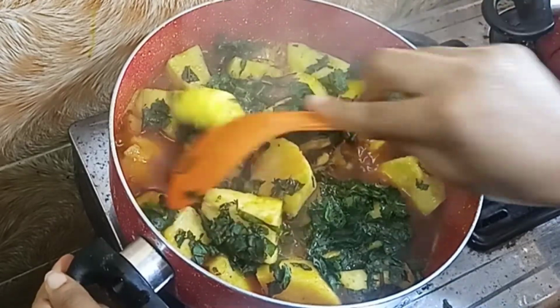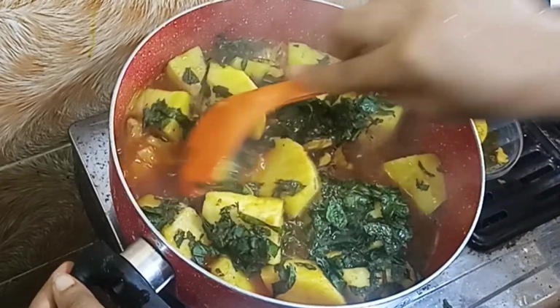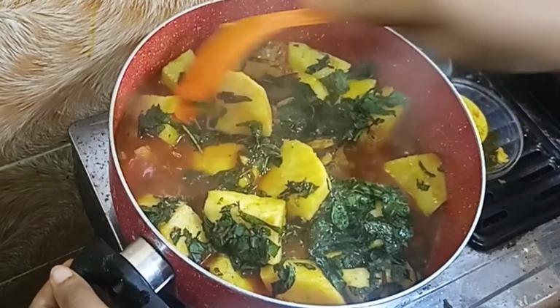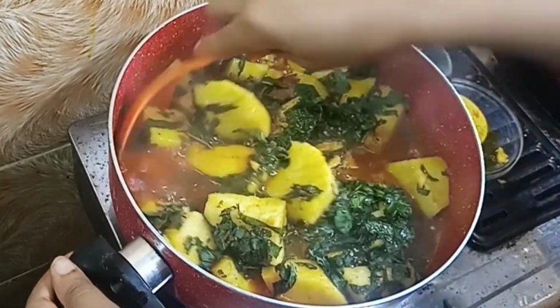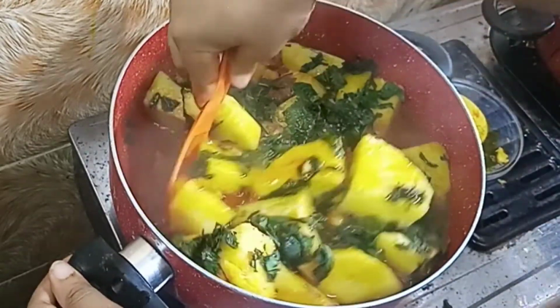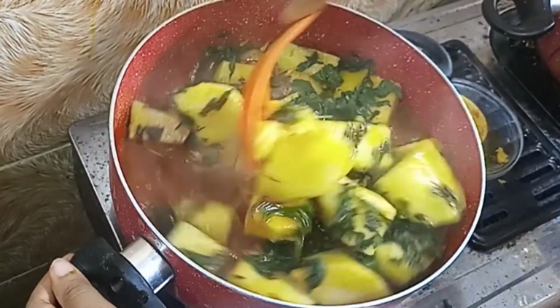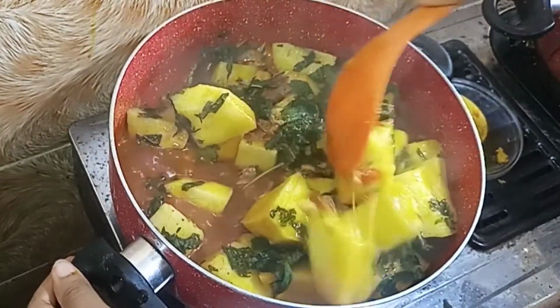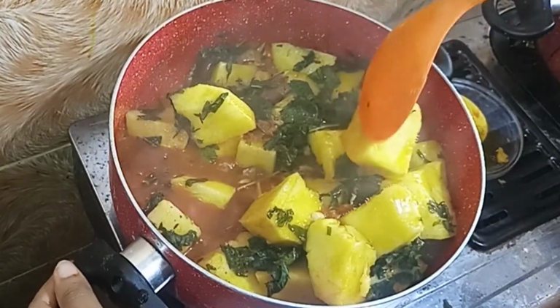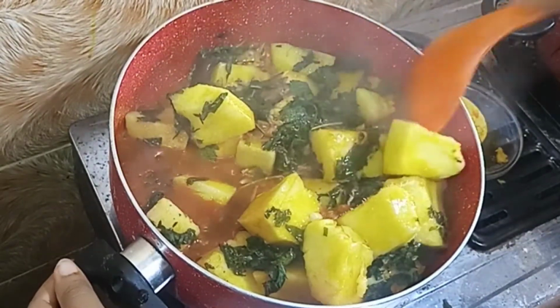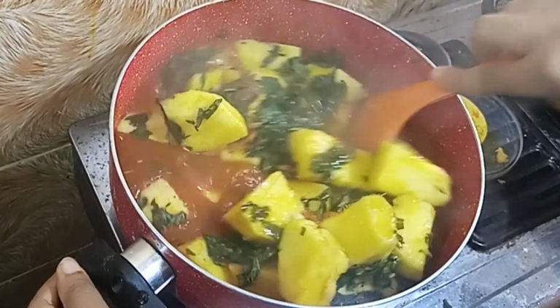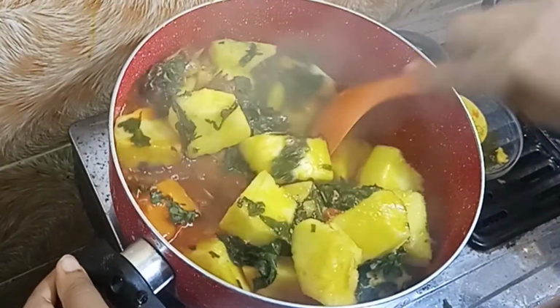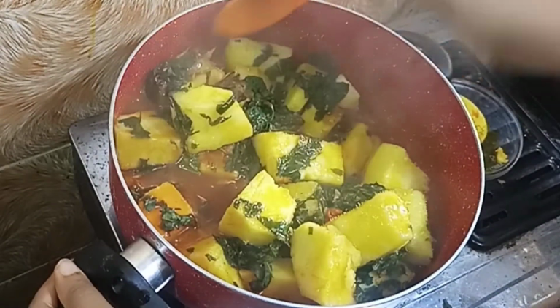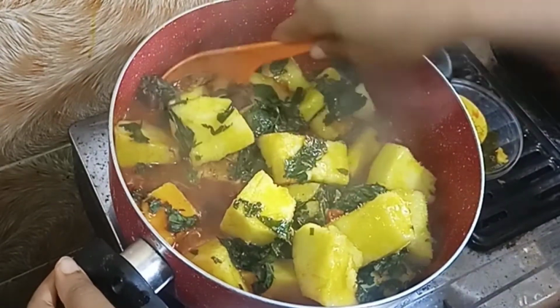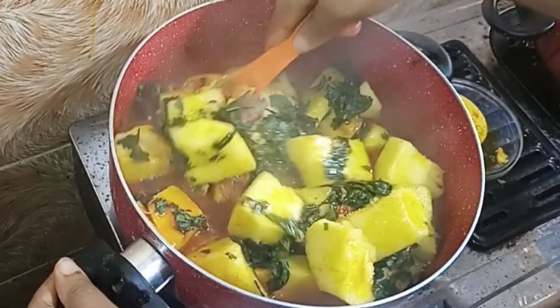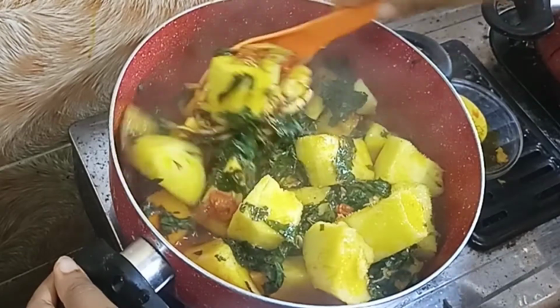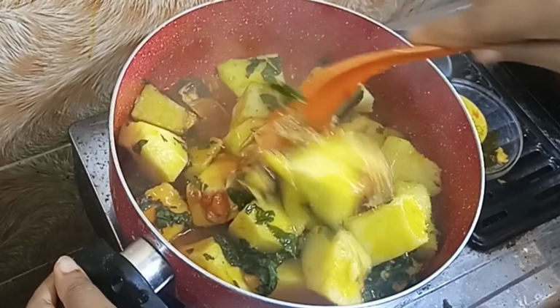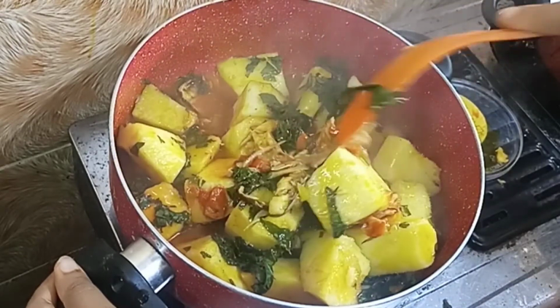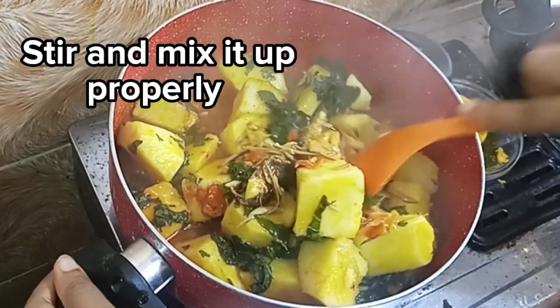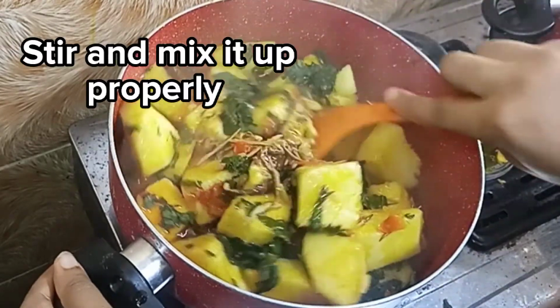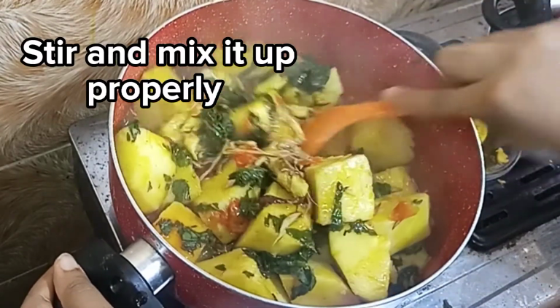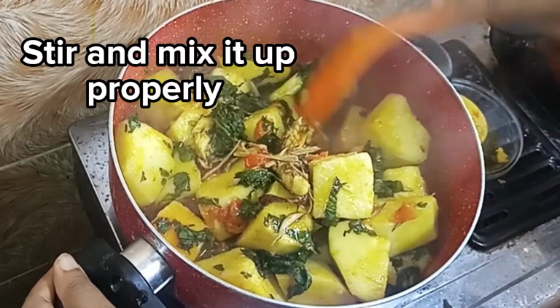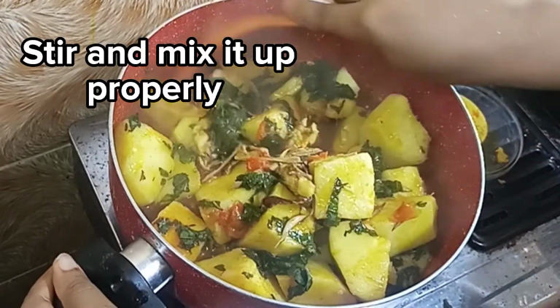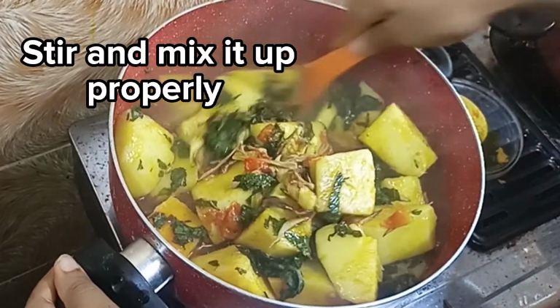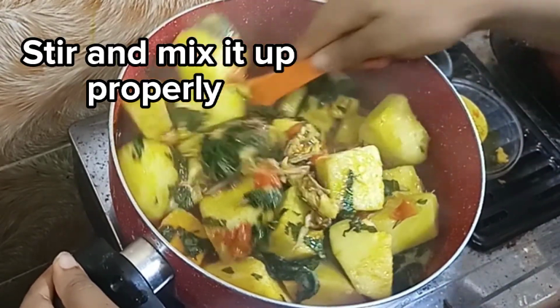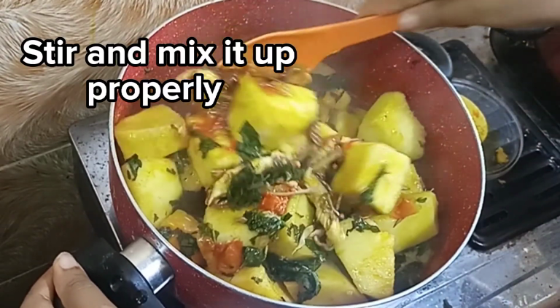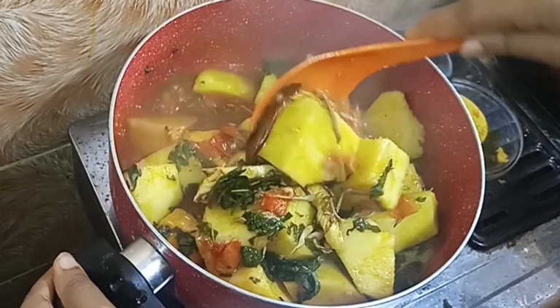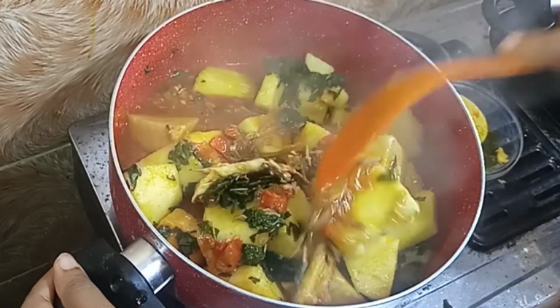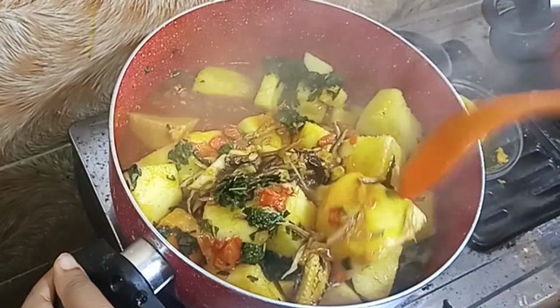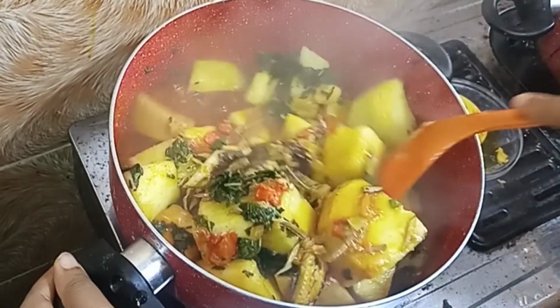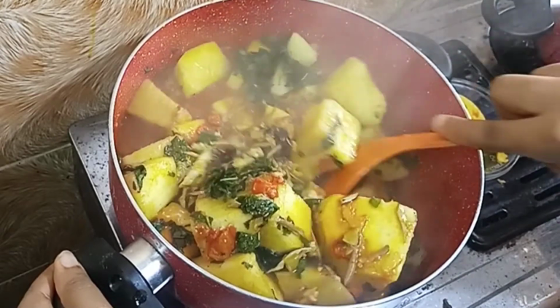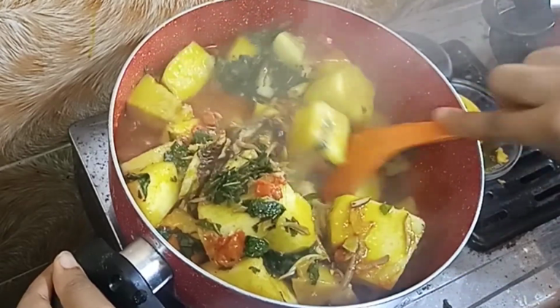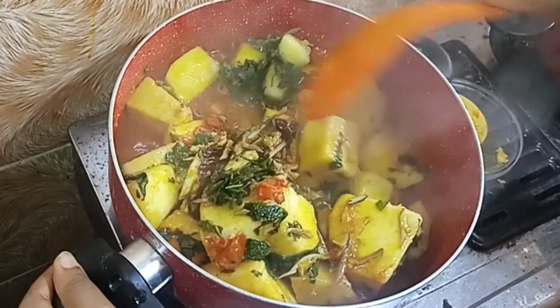At this point, all you have to do is stir this properly — this is ready. Stir properly, then turn off the heat and allow it to cool down before you serve. Thank you.